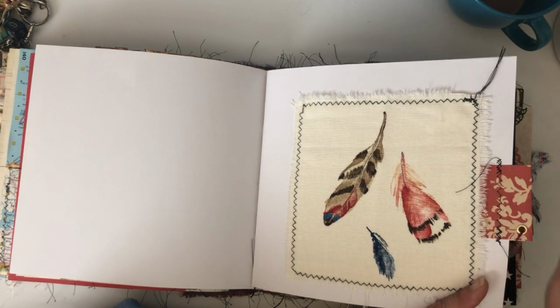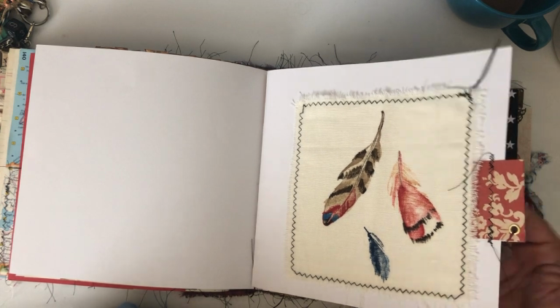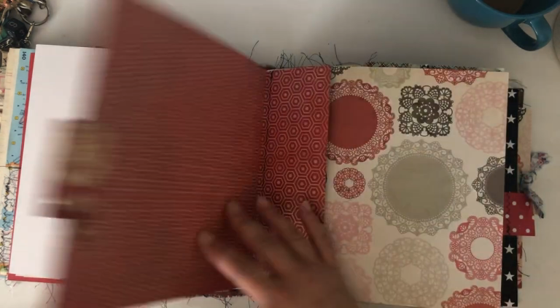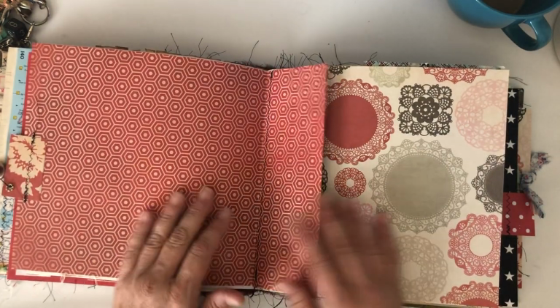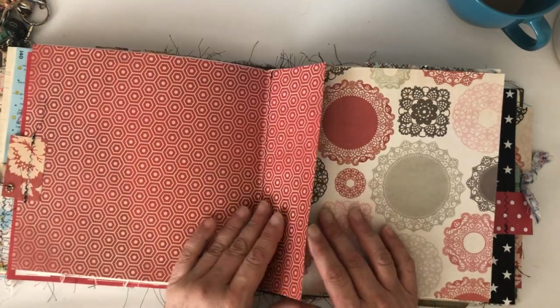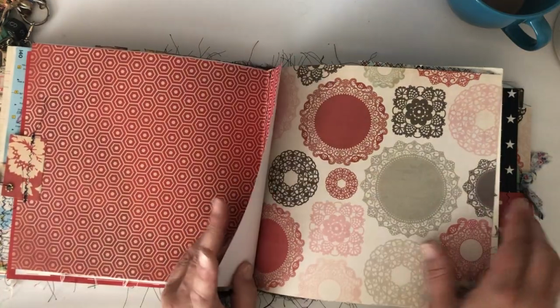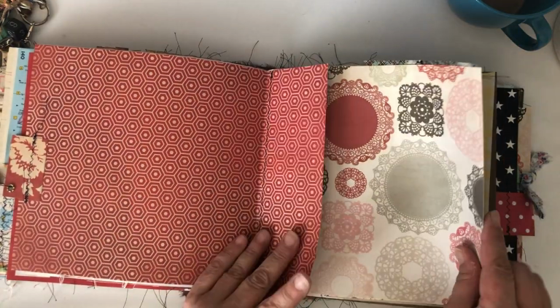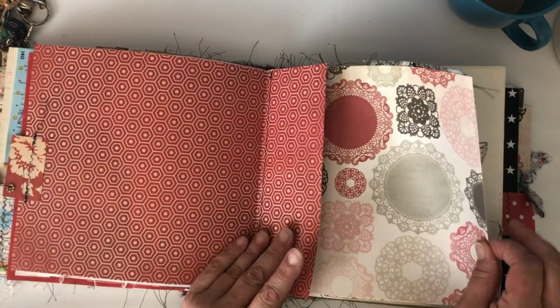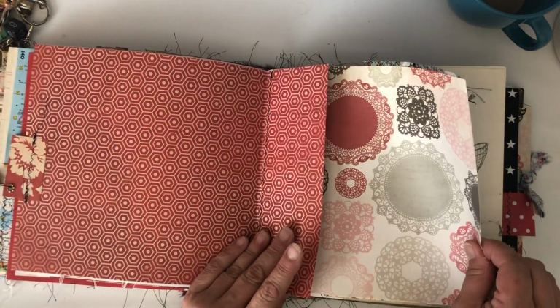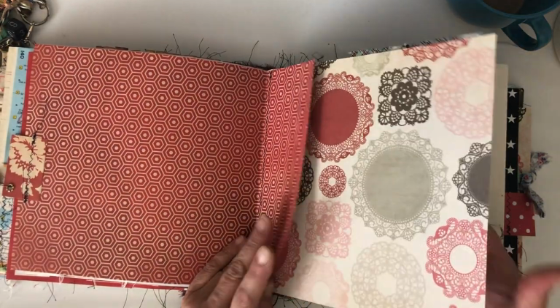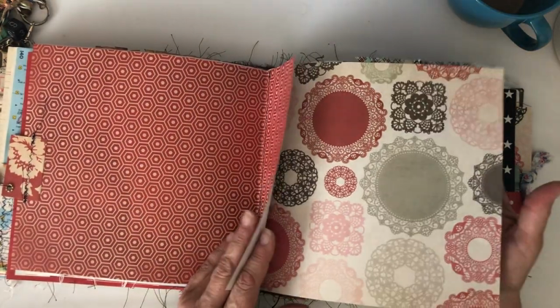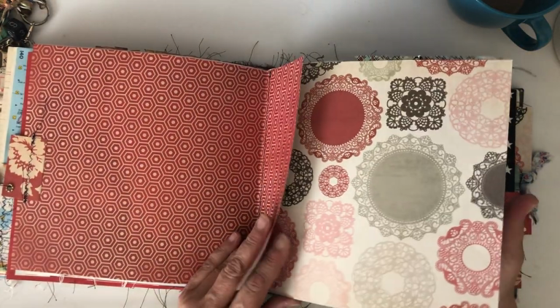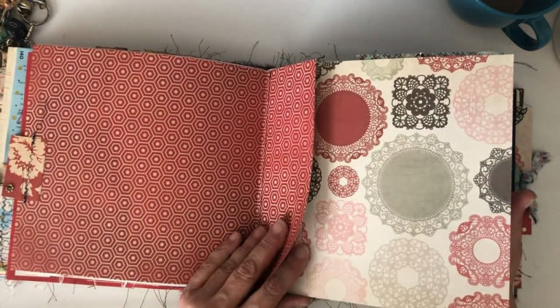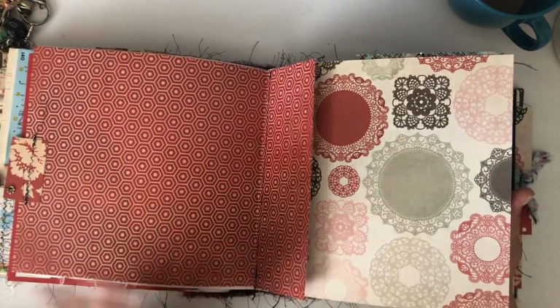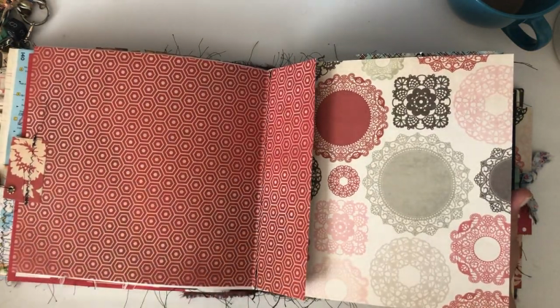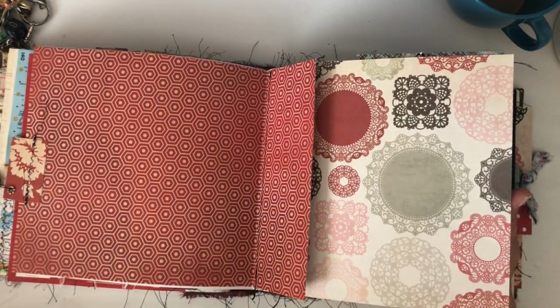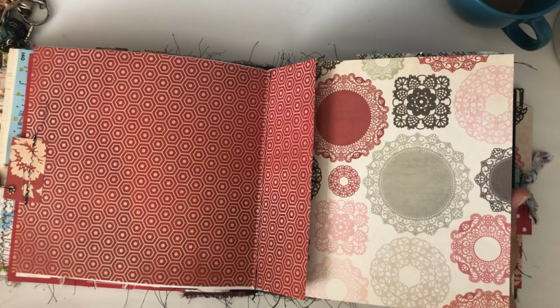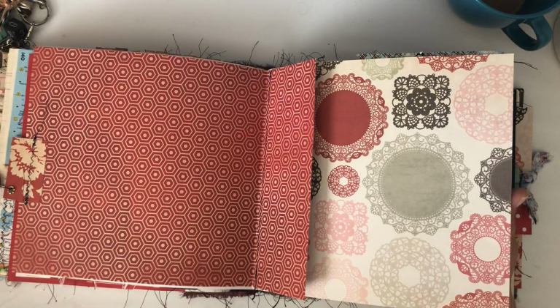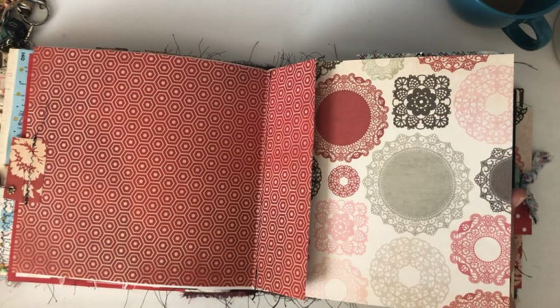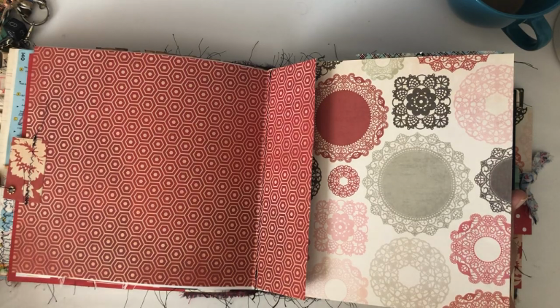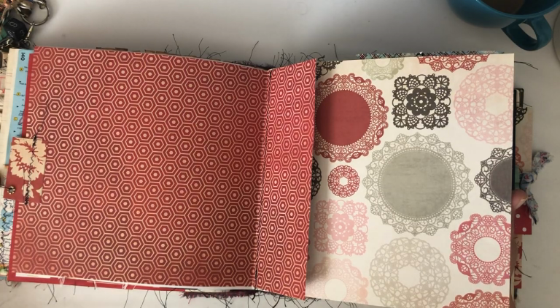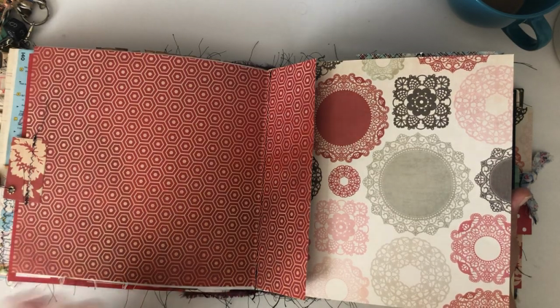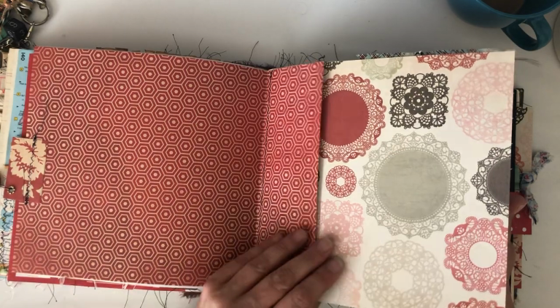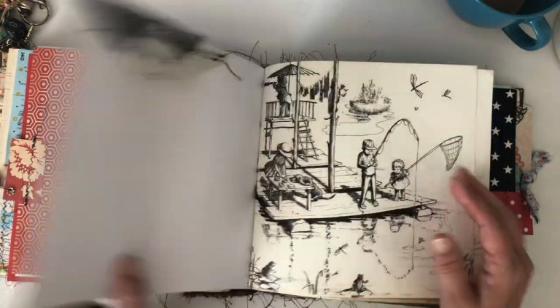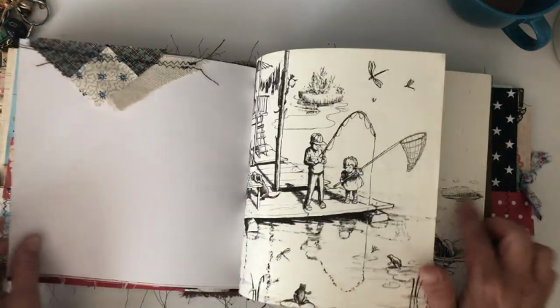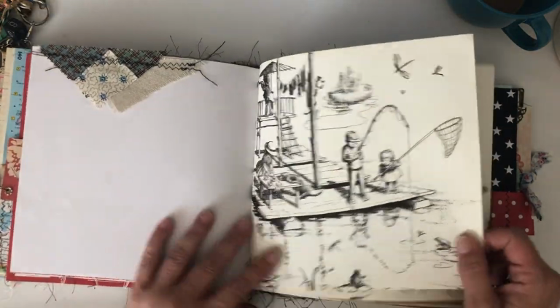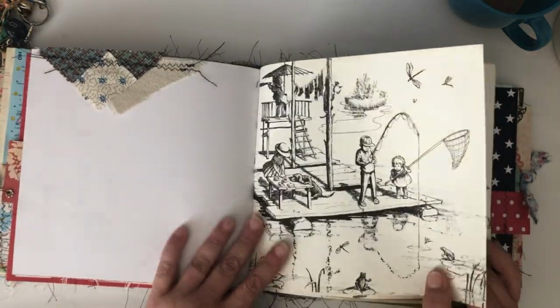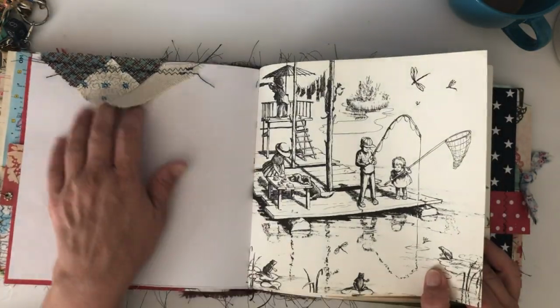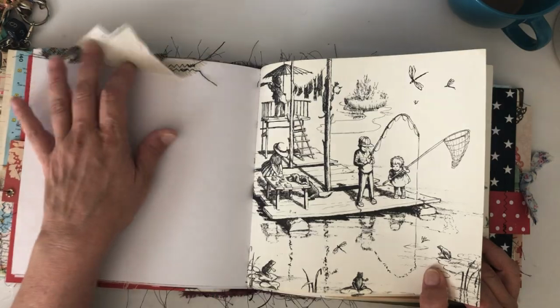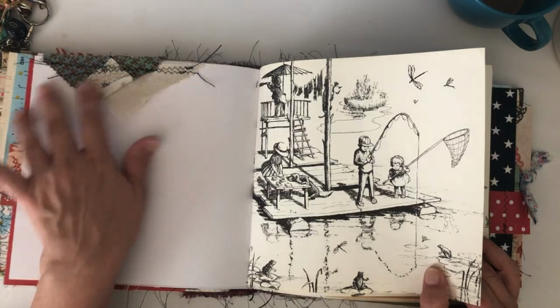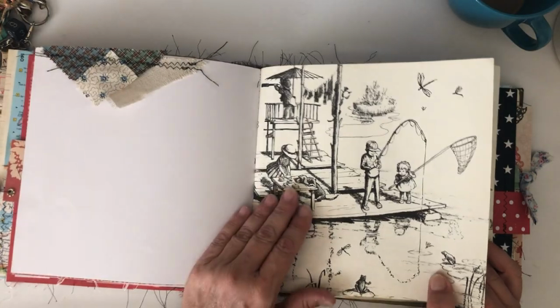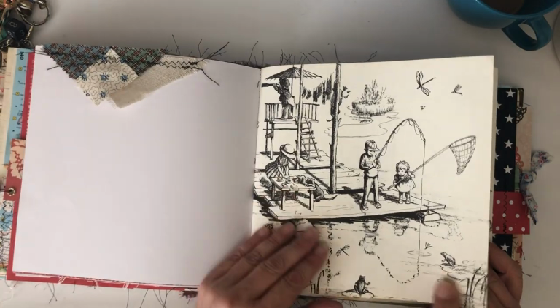I put a nice little goodie pack together for her — that'll be a surprise. I added some more little fabric pieces here.